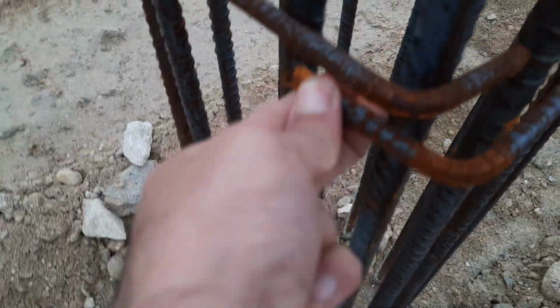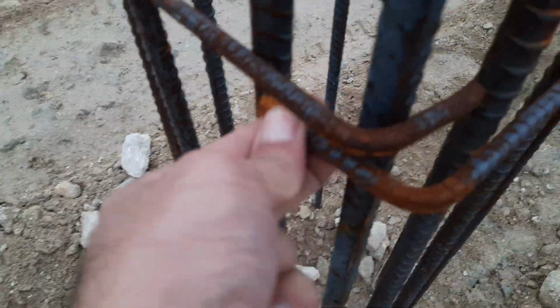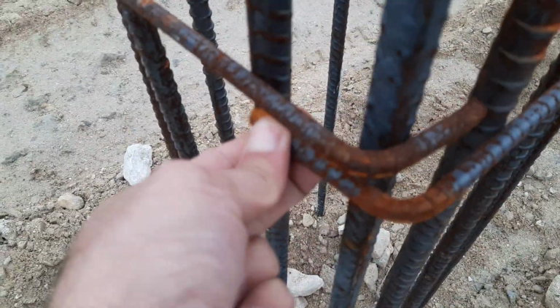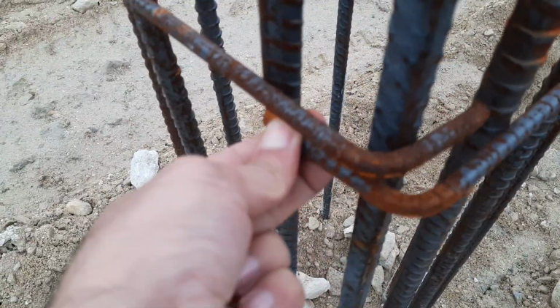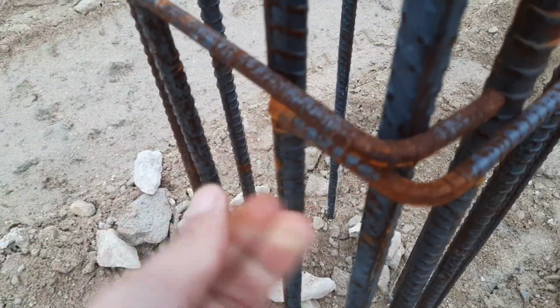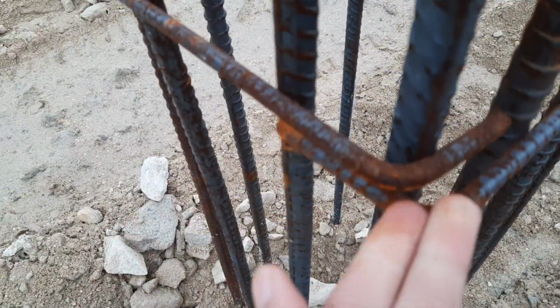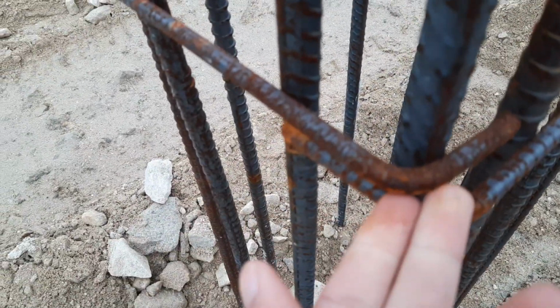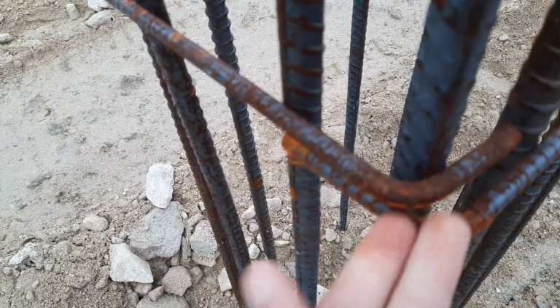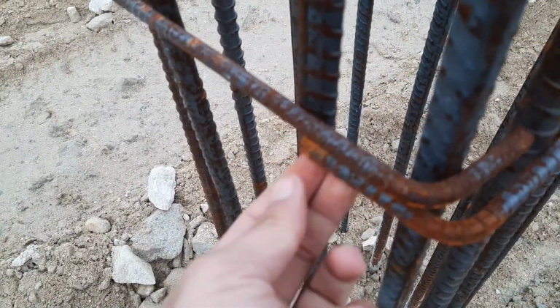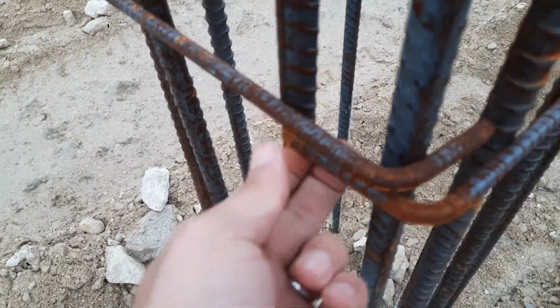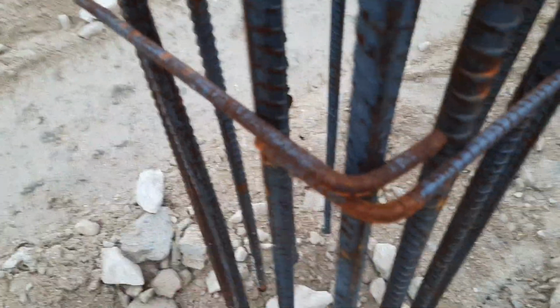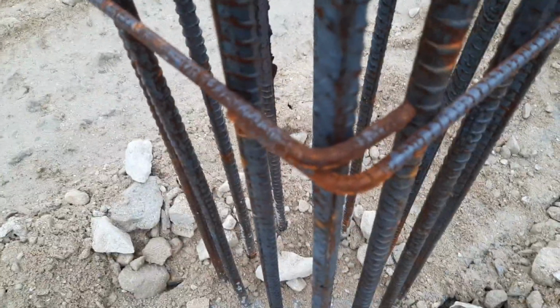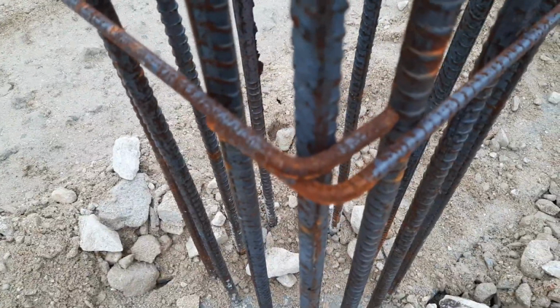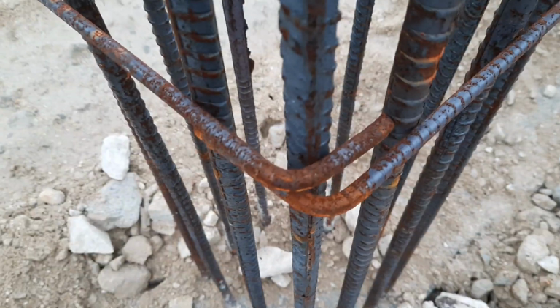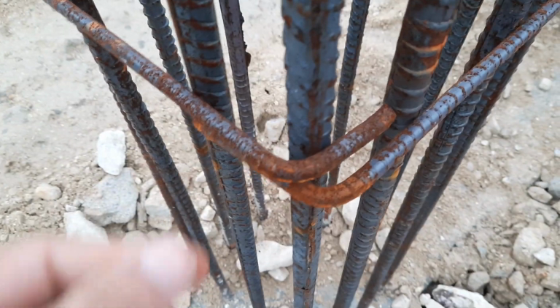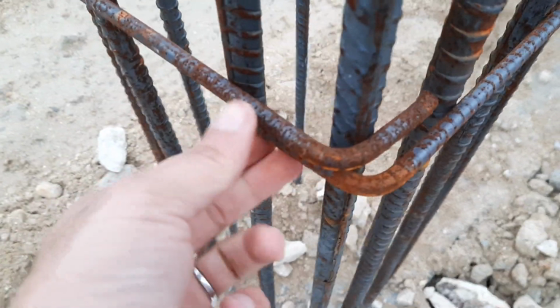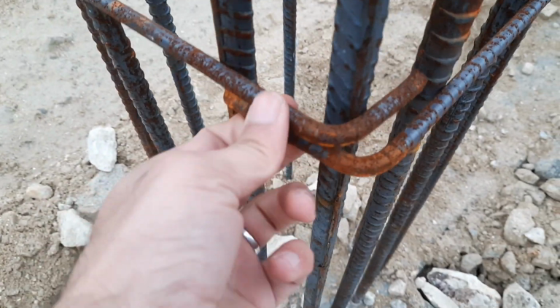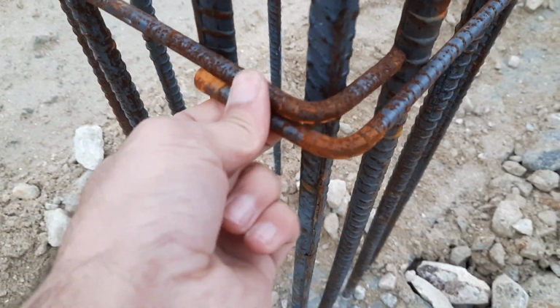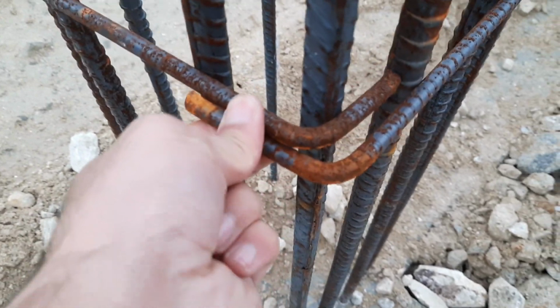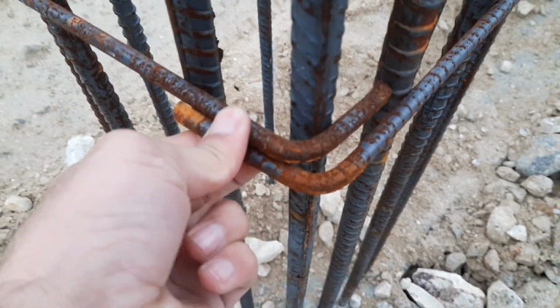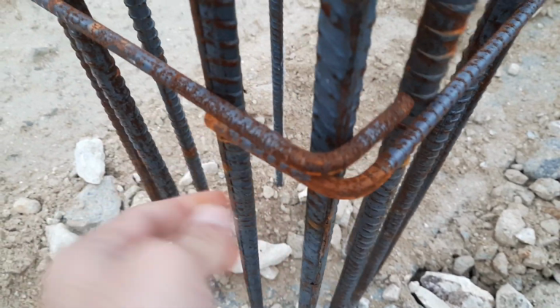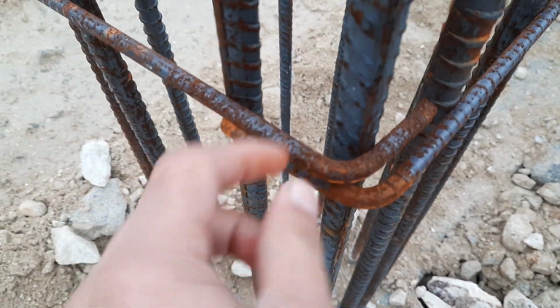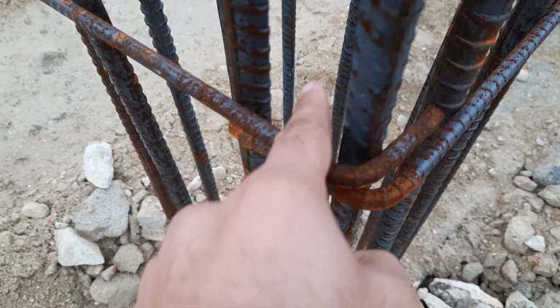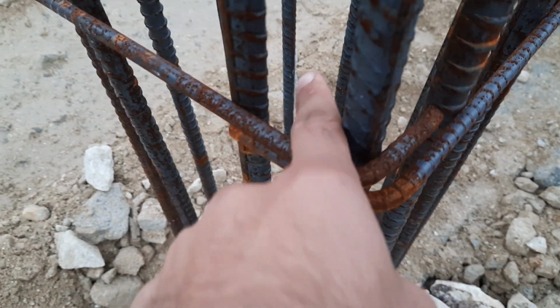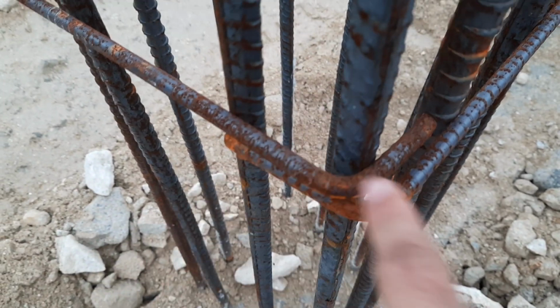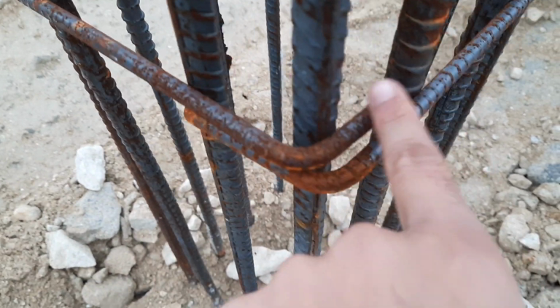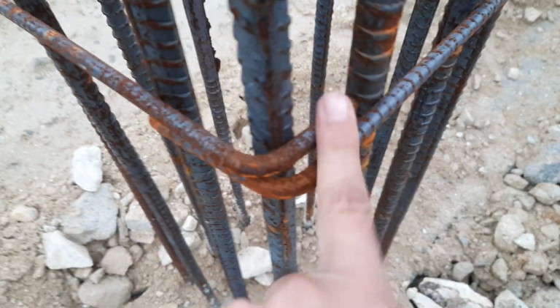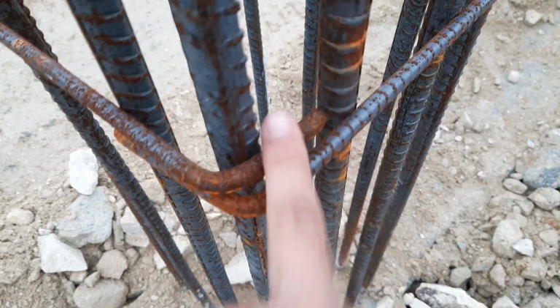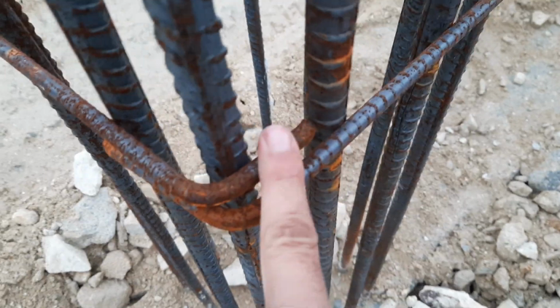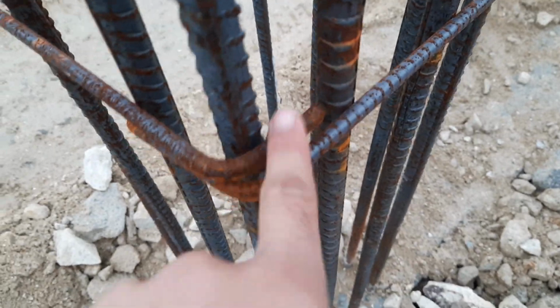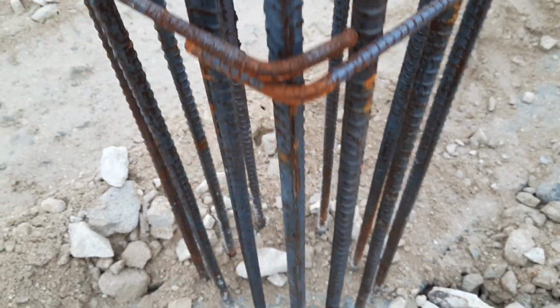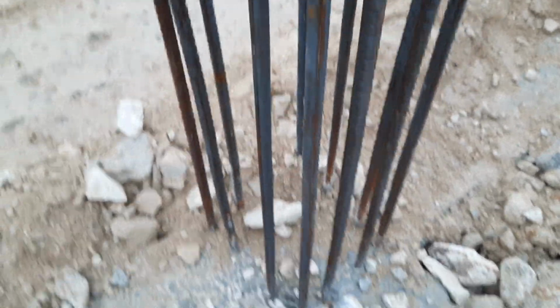The hook length is about two inches or less than two inches, which is also not proper. It is bent at 90 degrees, but it should be provided with 135 degrees. So this is a mistake.